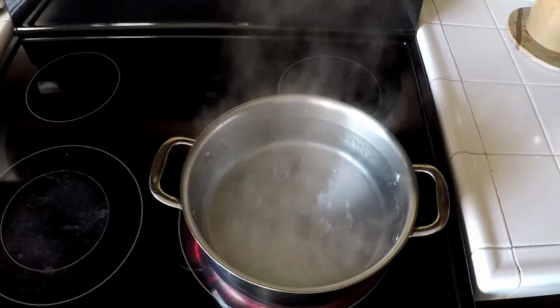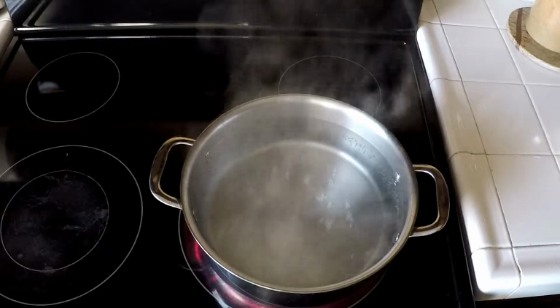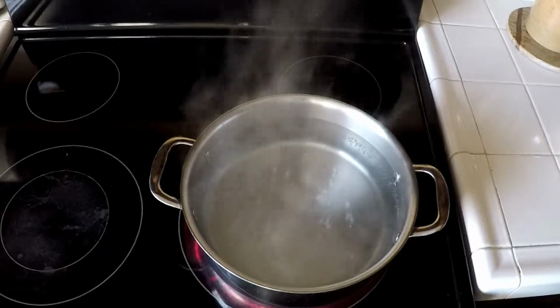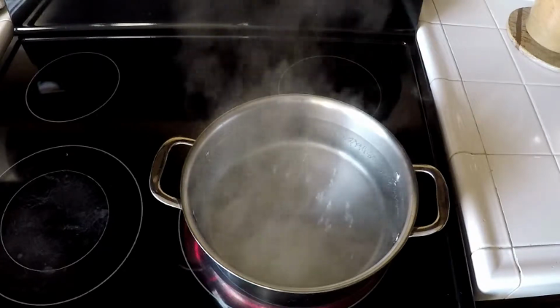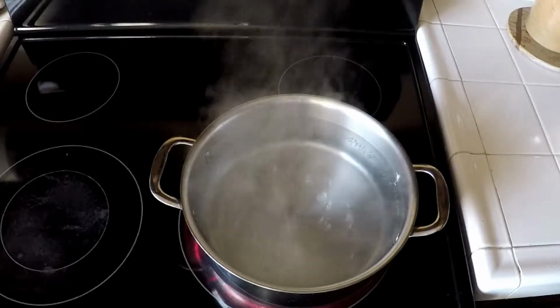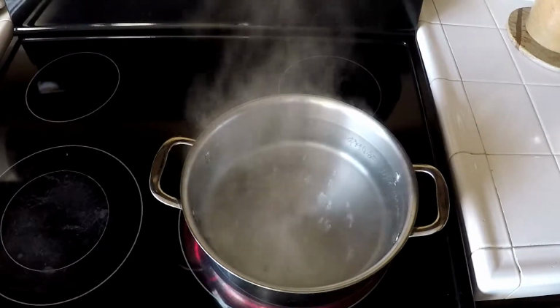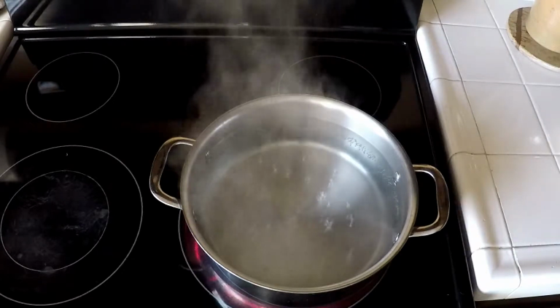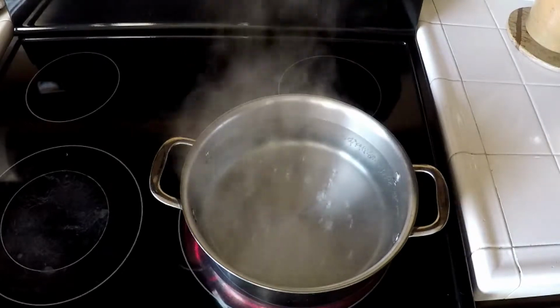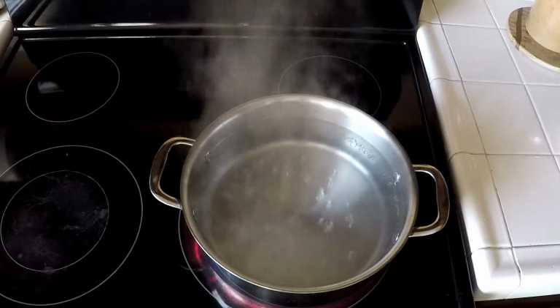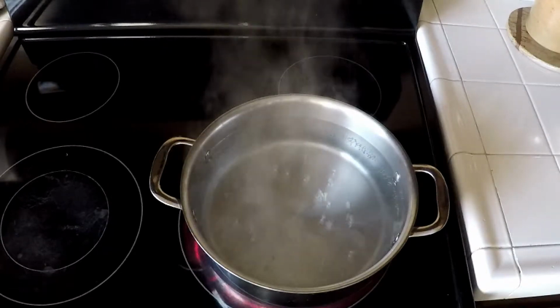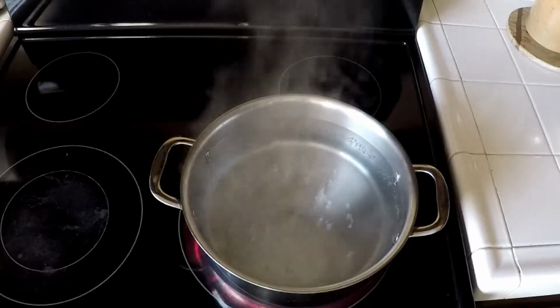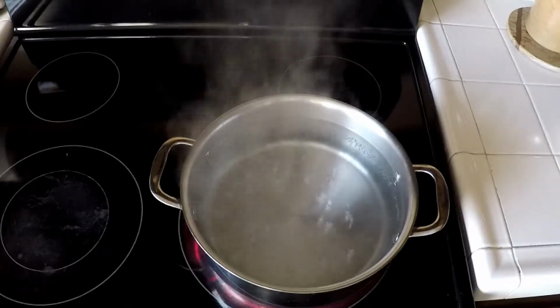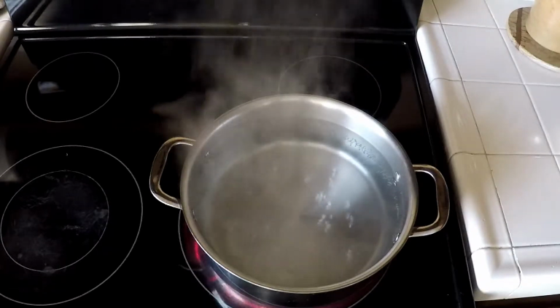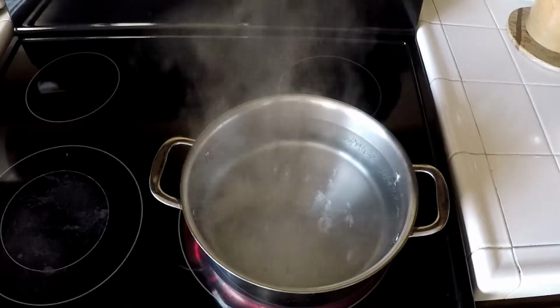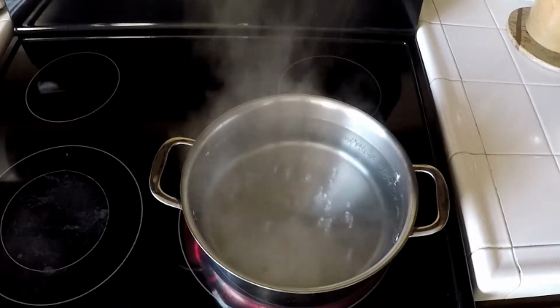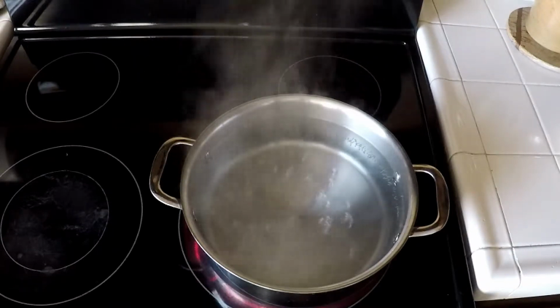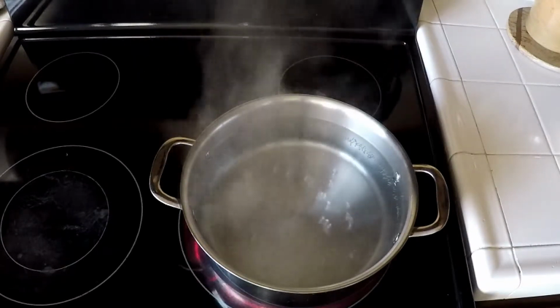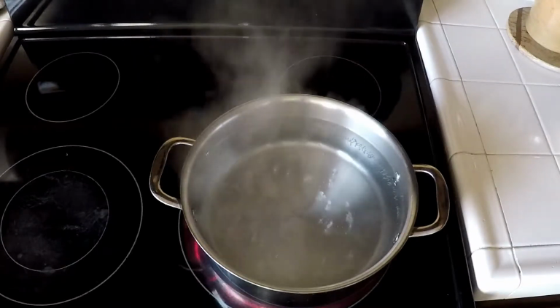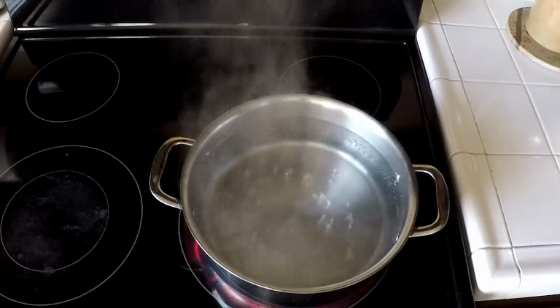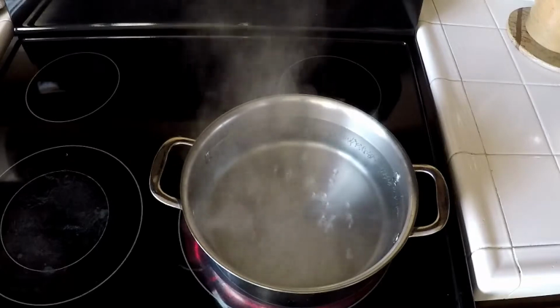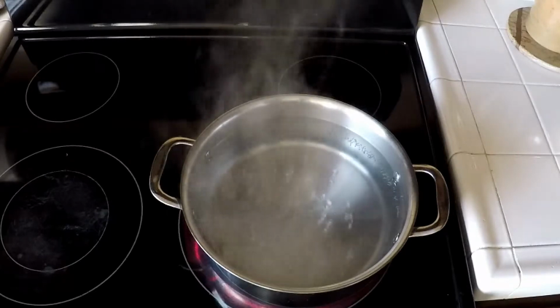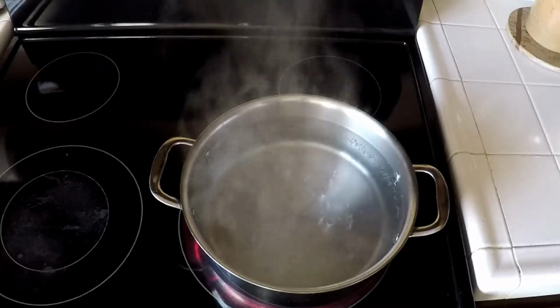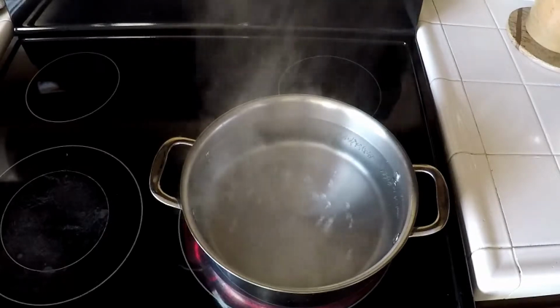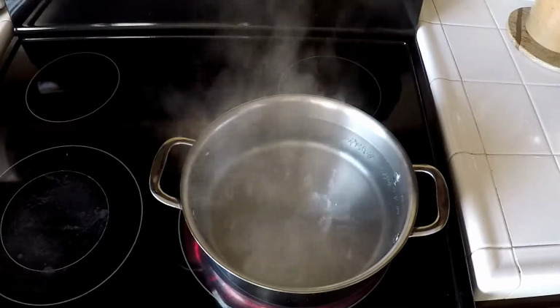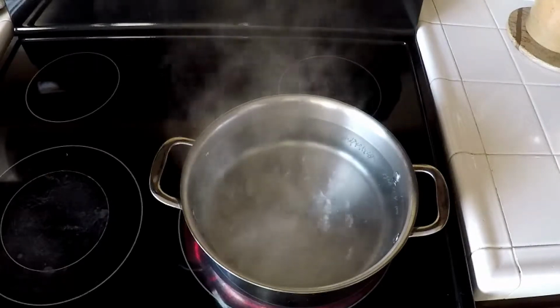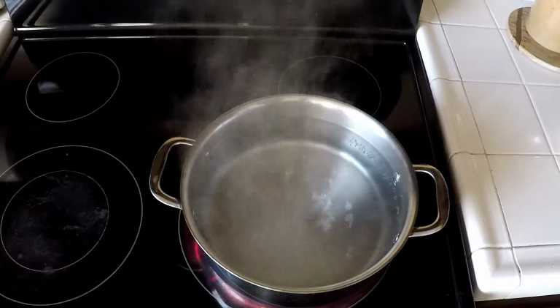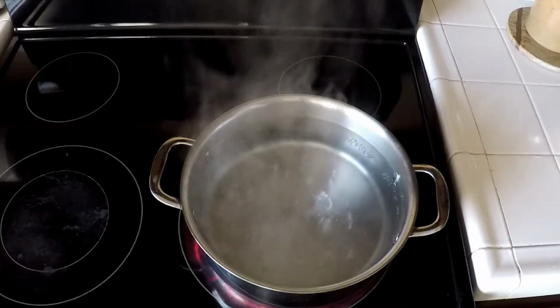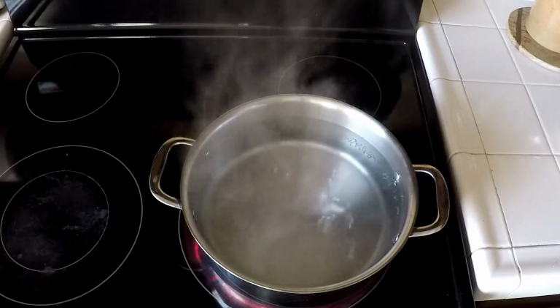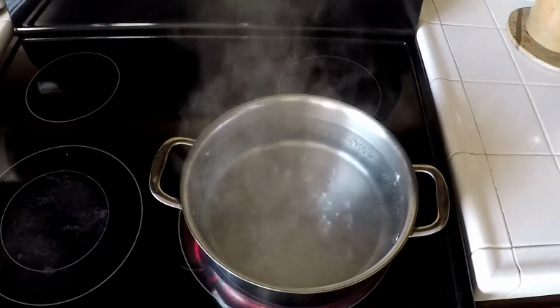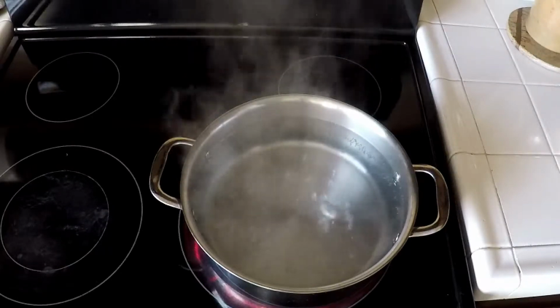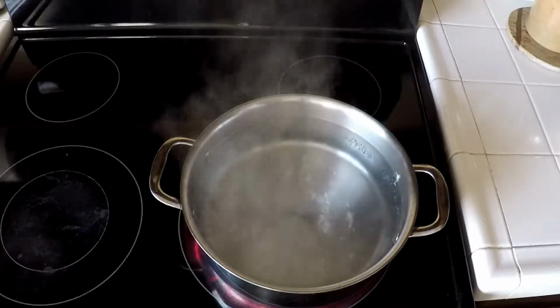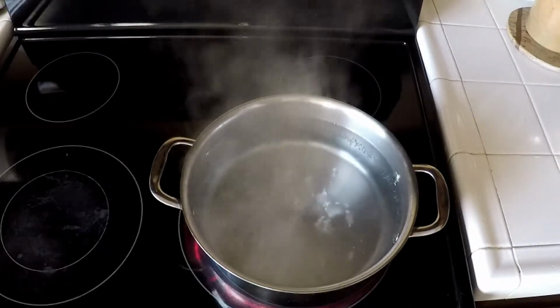Hello everybody, for today's video we're going to be making chicken alfredo. For our first step we're going to be breaking down the pasta and putting it in the boiling water to boil the noodles.